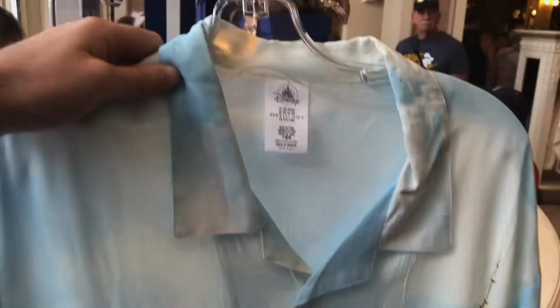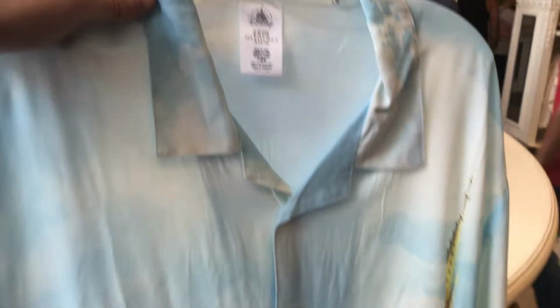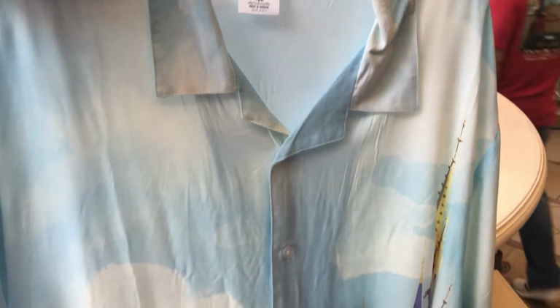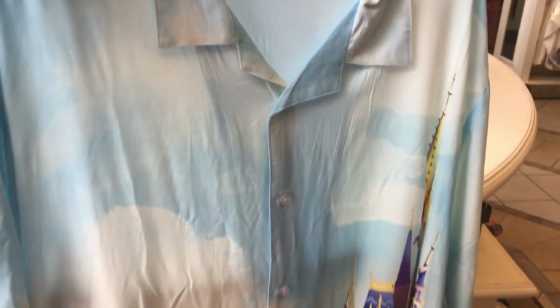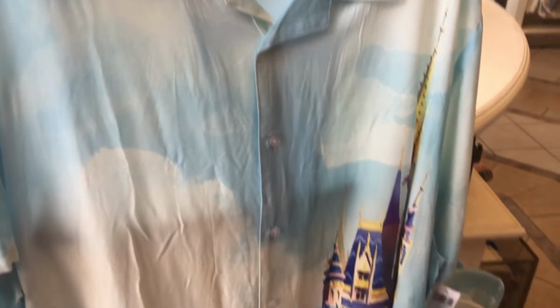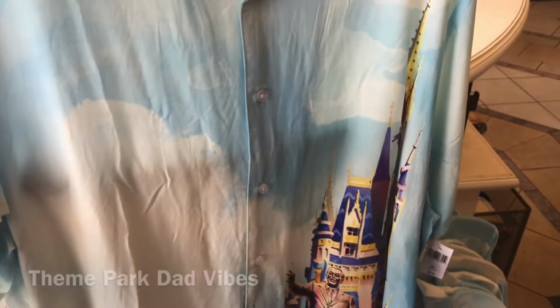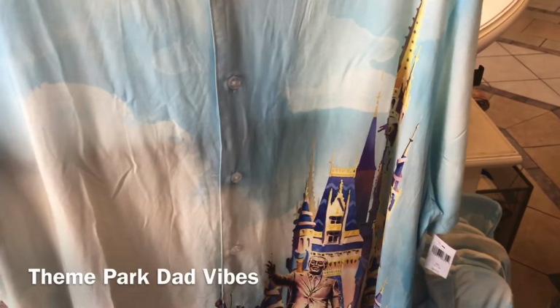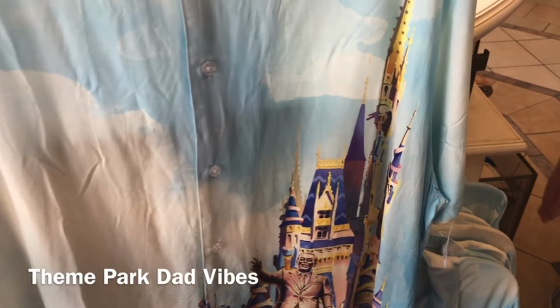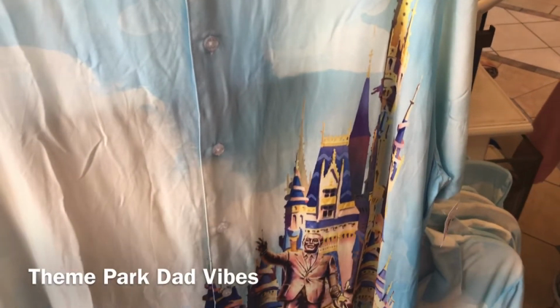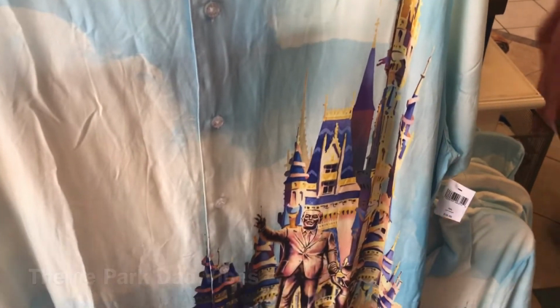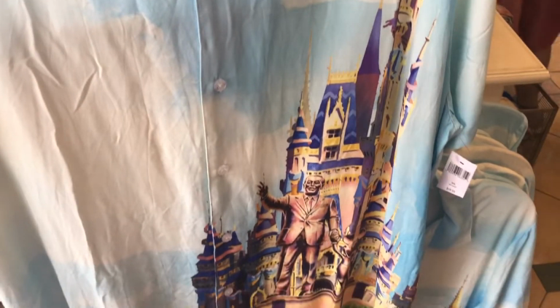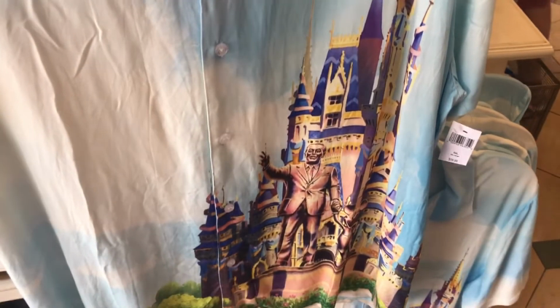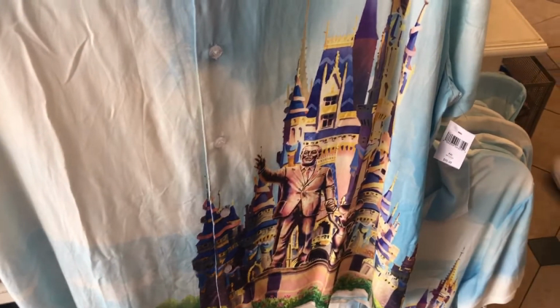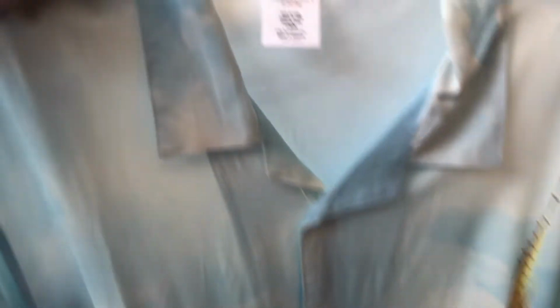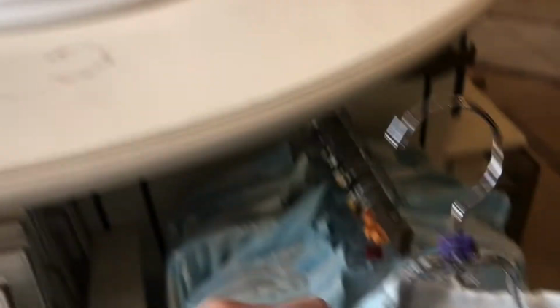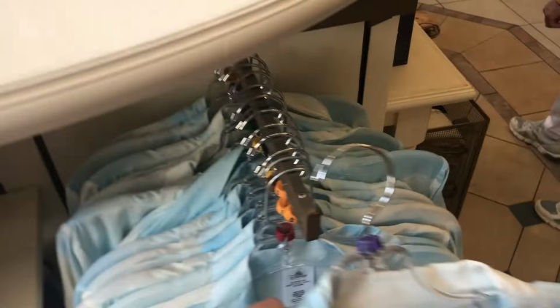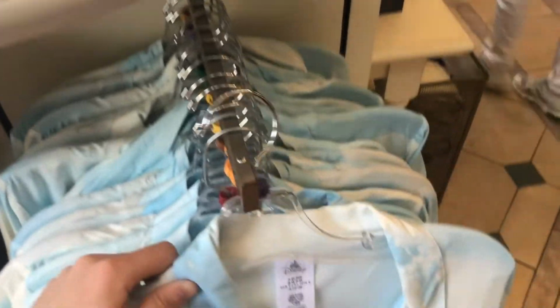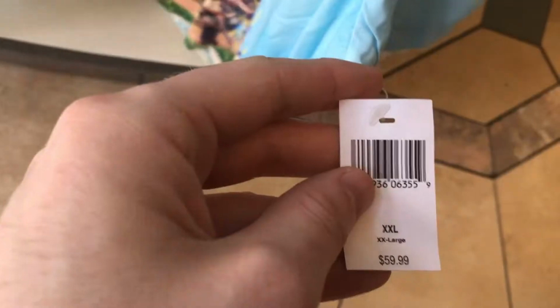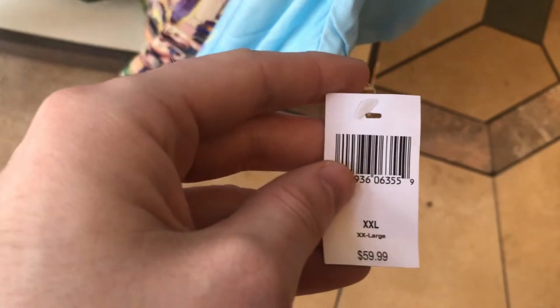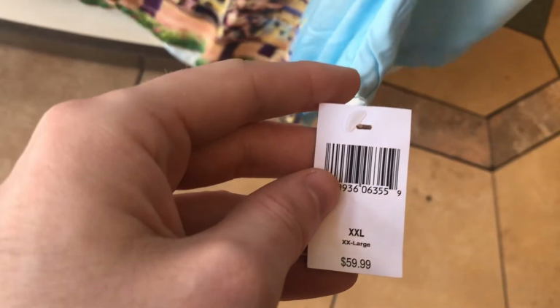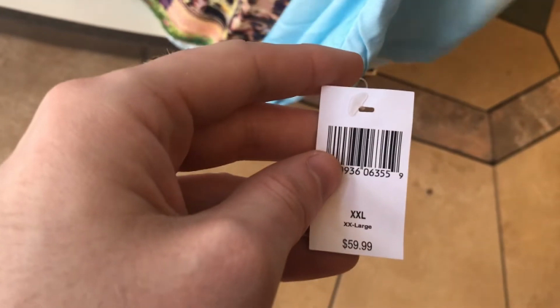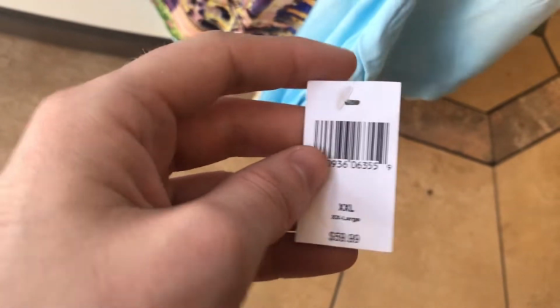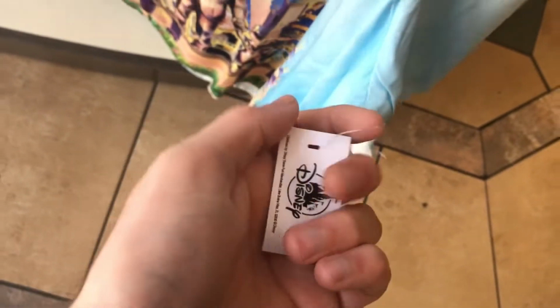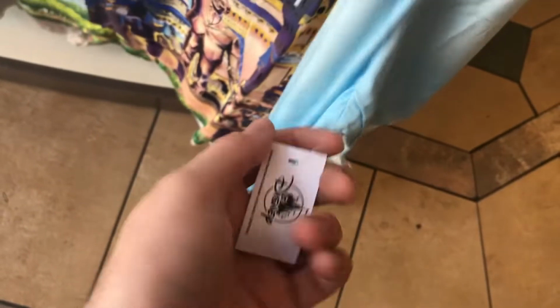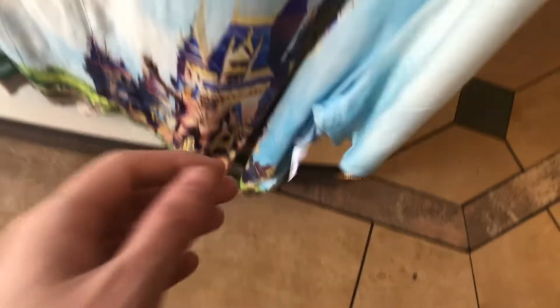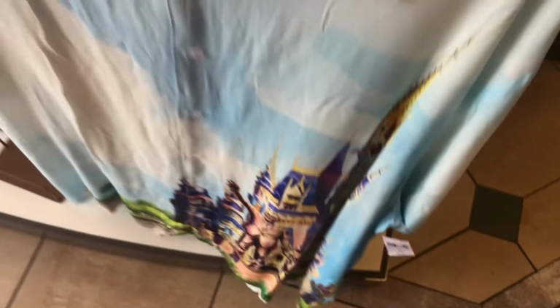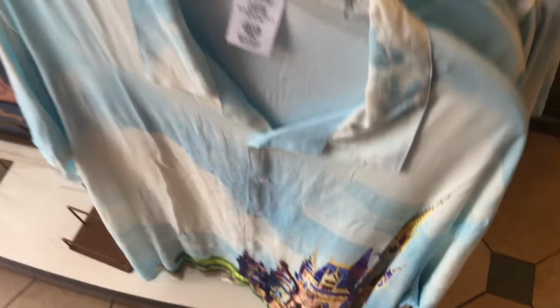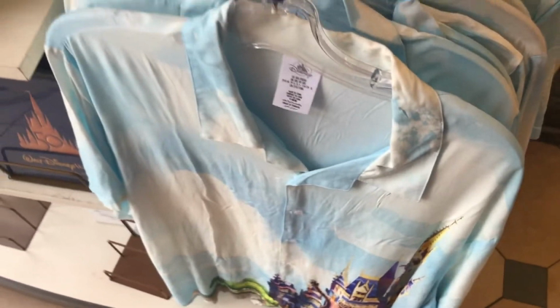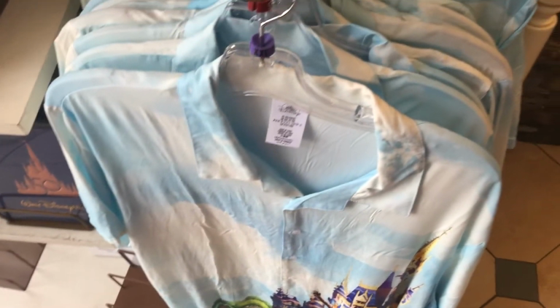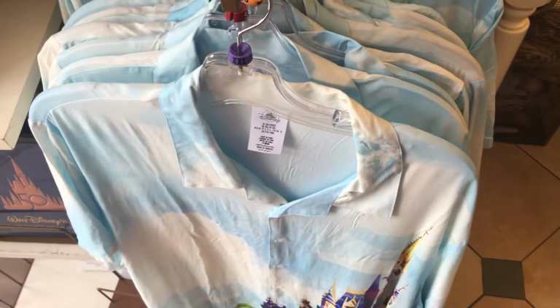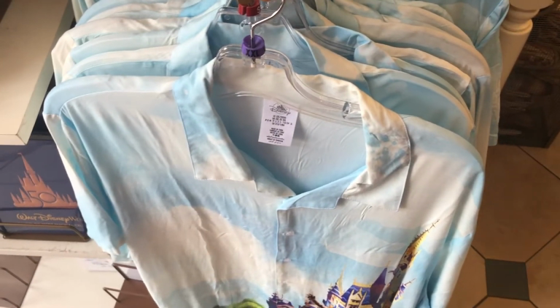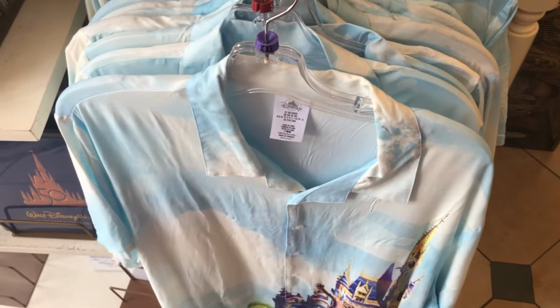Here we have a shirt. It gives me theme park dad vibes. It's got the castle on the front — not bad. Let's check the price: it's $59.99. If you're a cast member or if you have an annual pass you'll get a little bit of a discount.